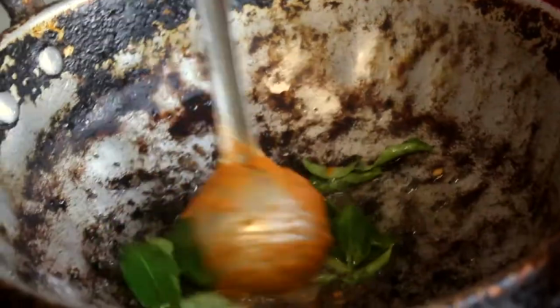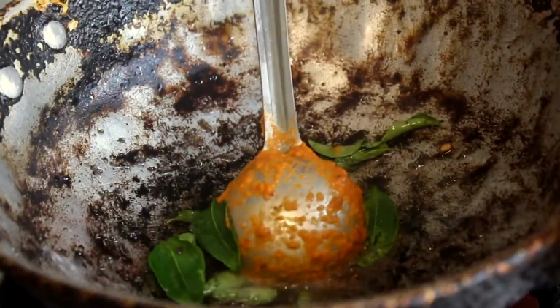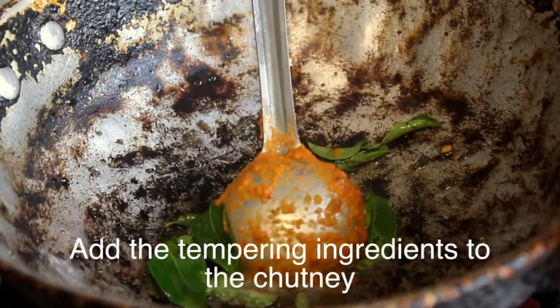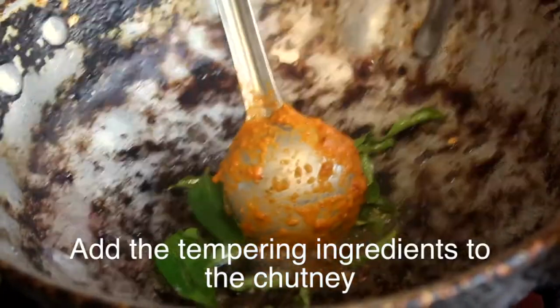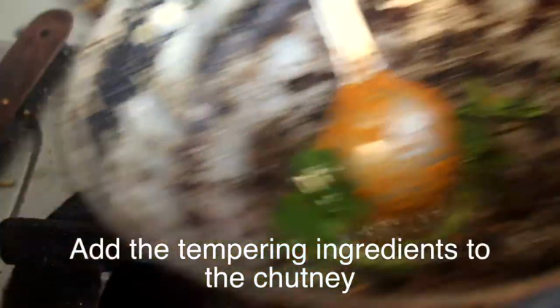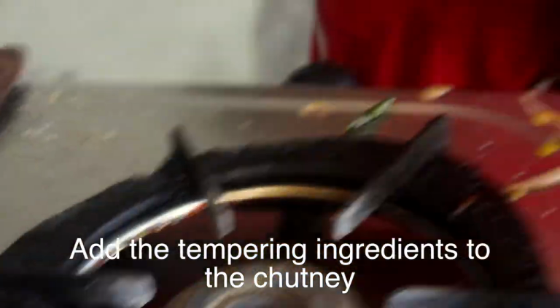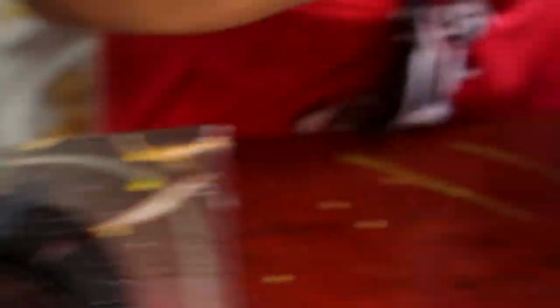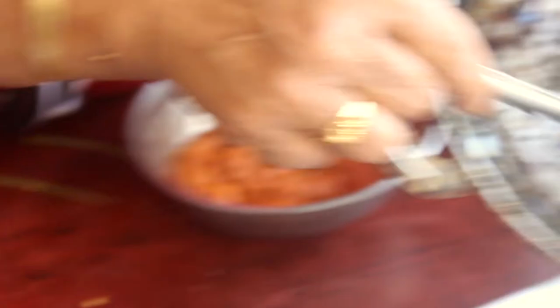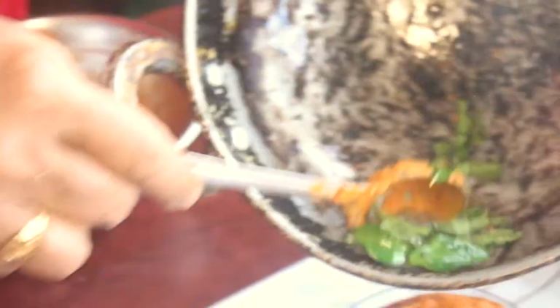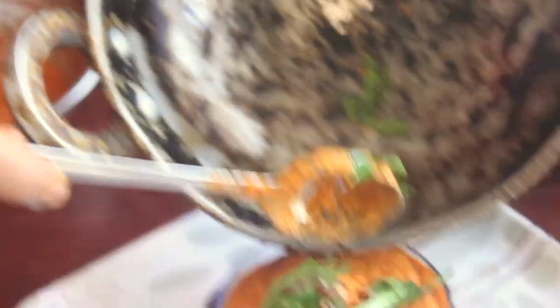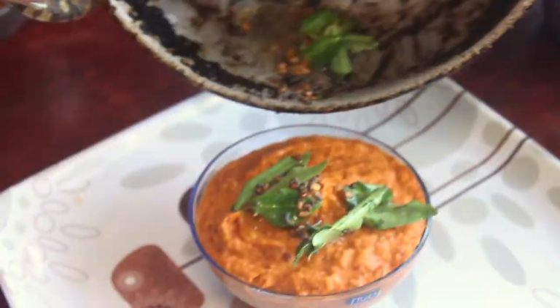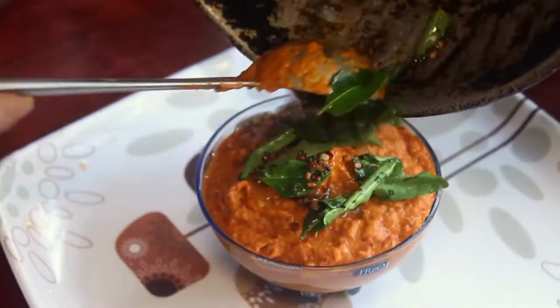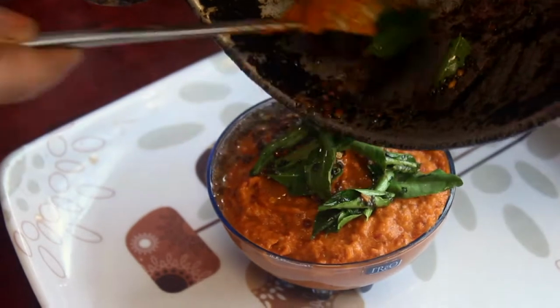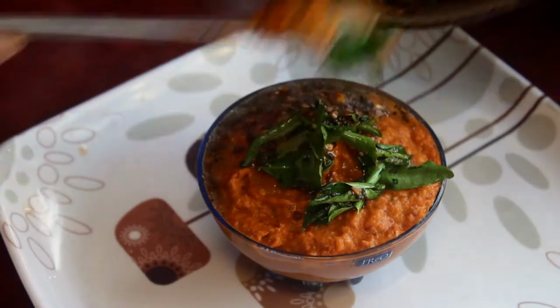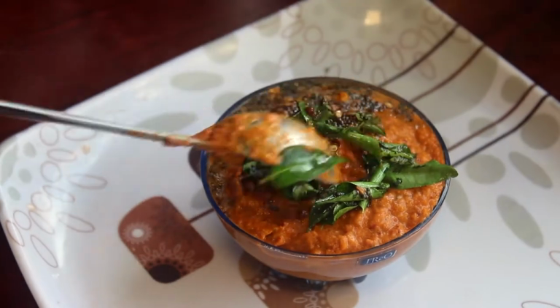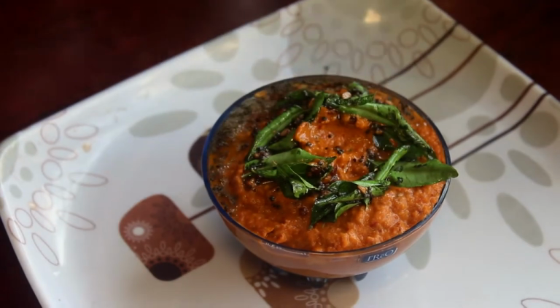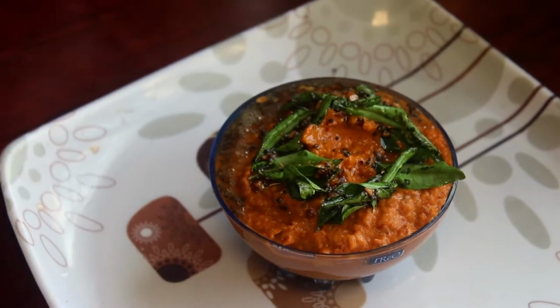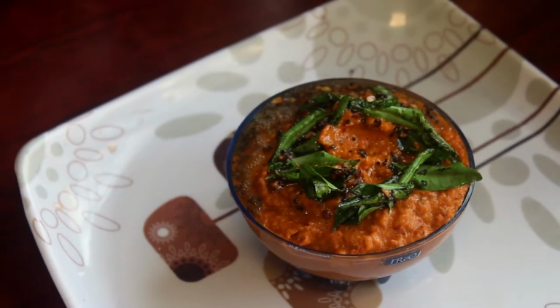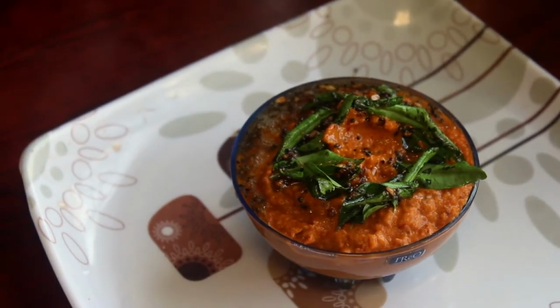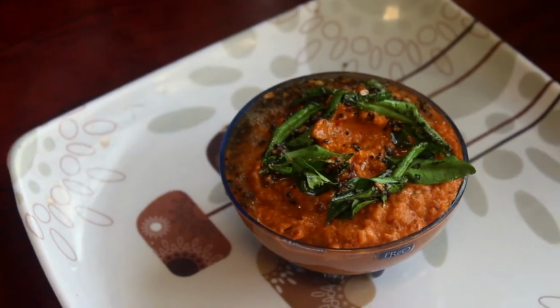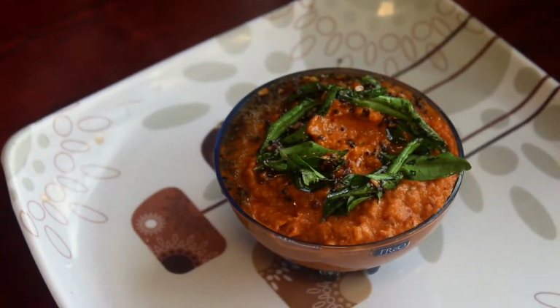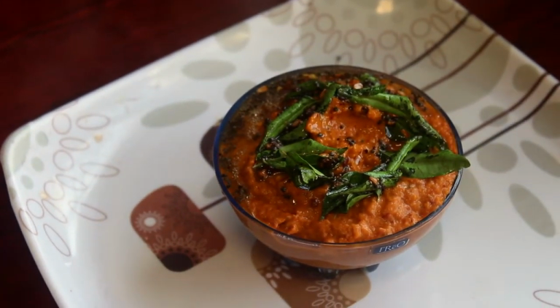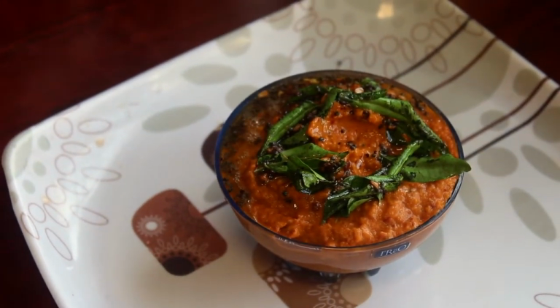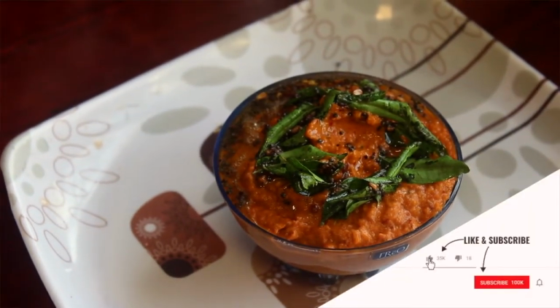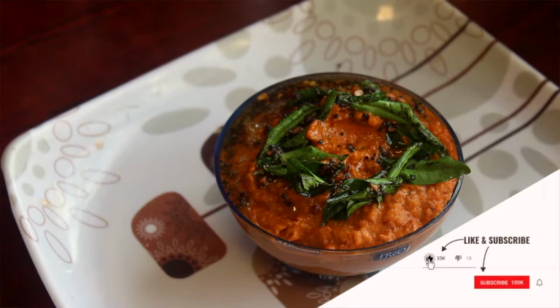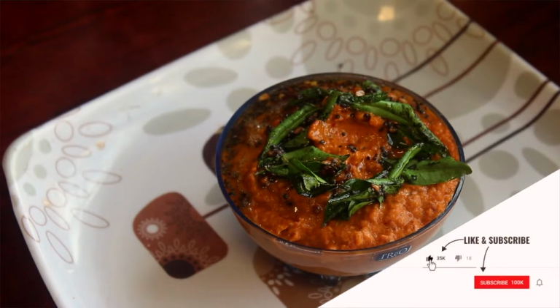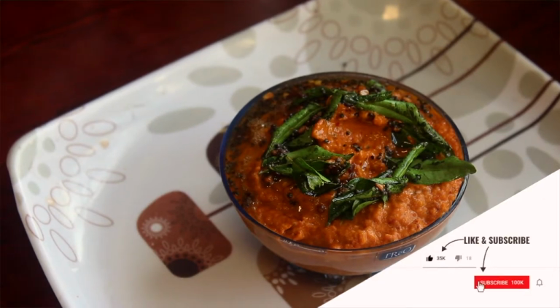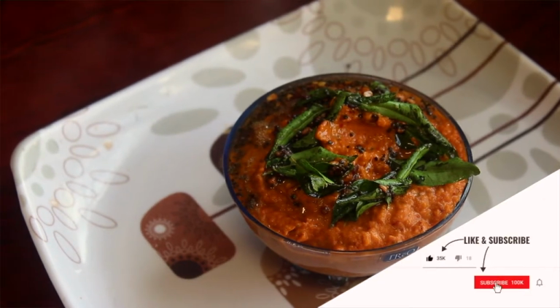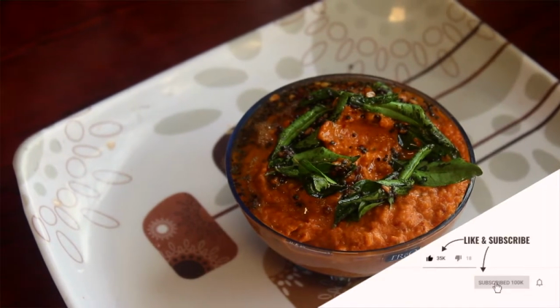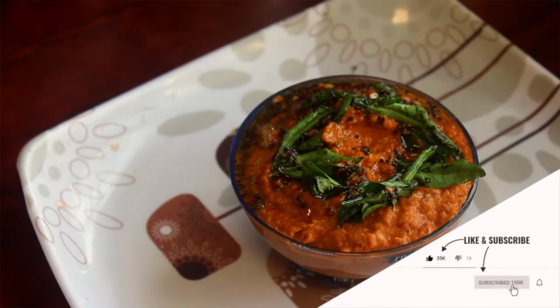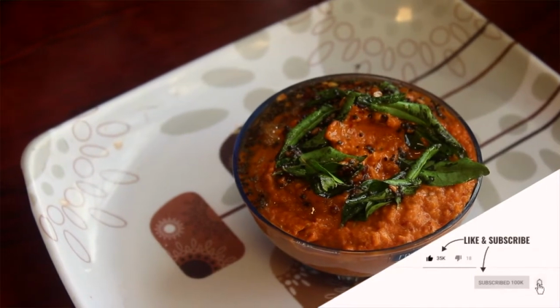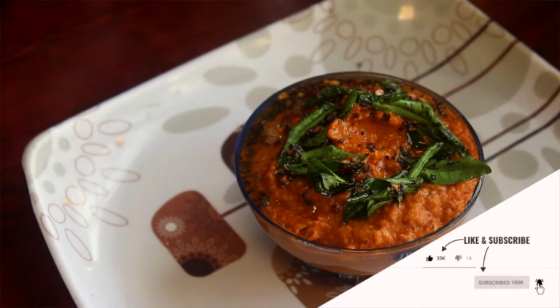We will cook the rice in the pan. The rice is ready. We will make it to taste. I hope you will be able to give some feedback.